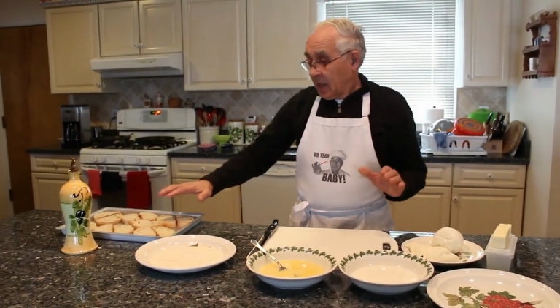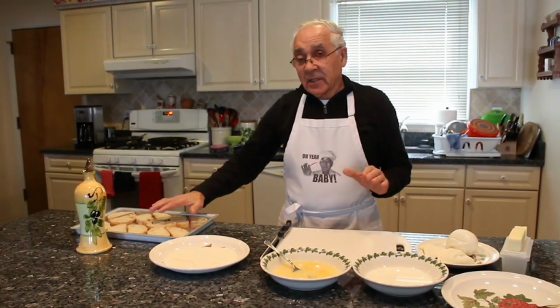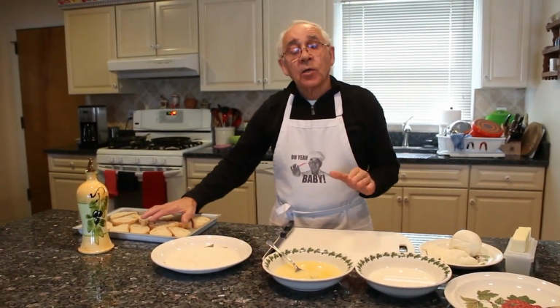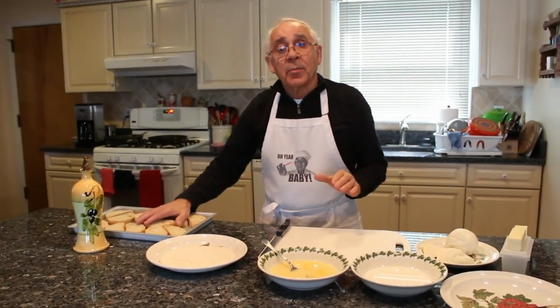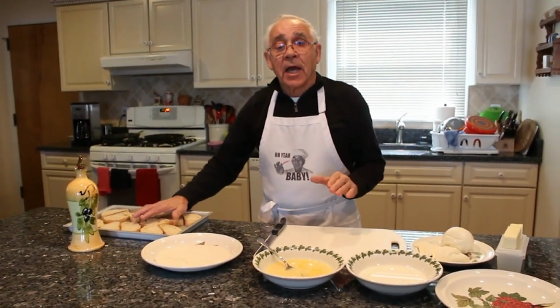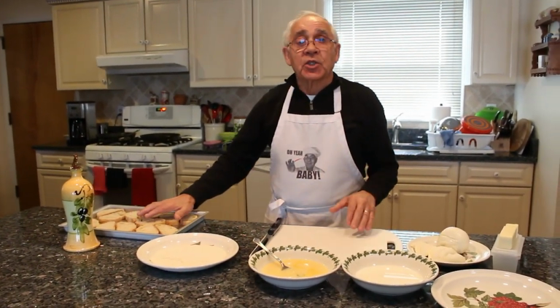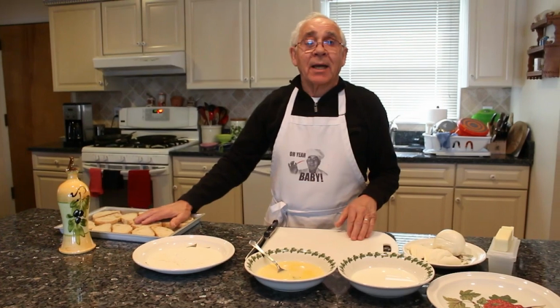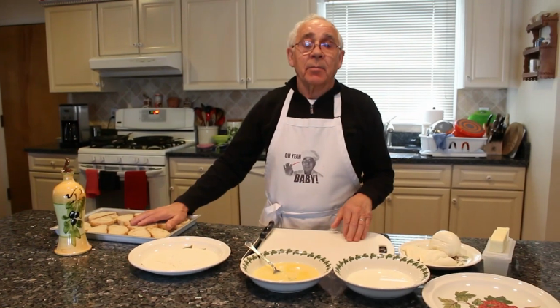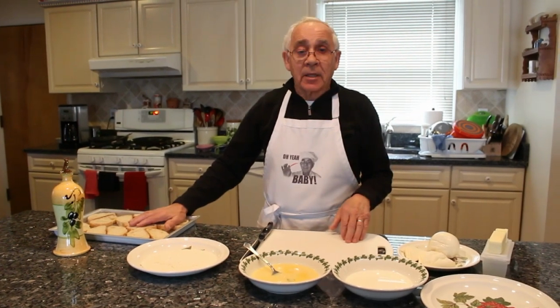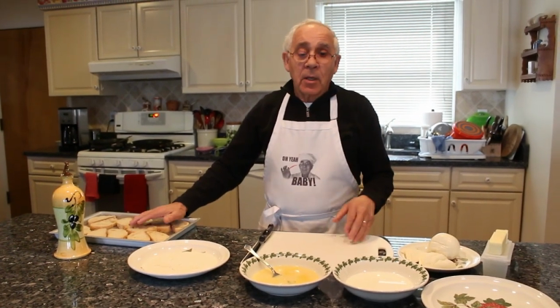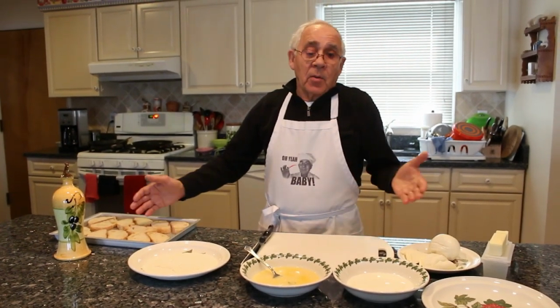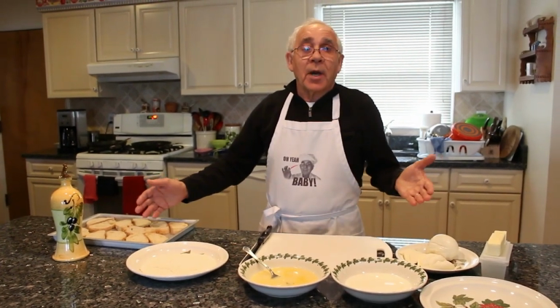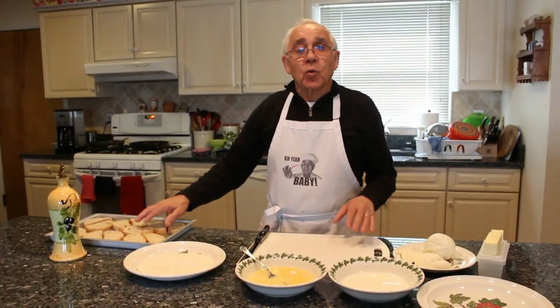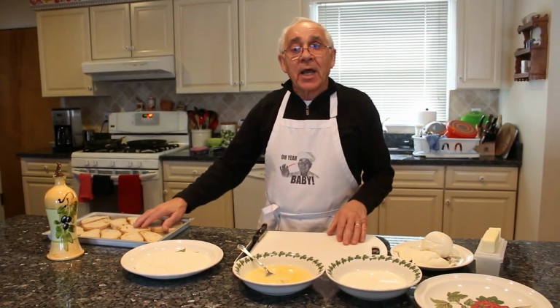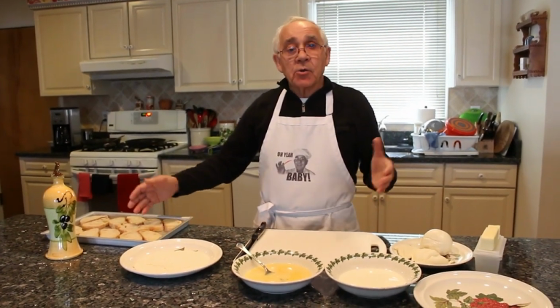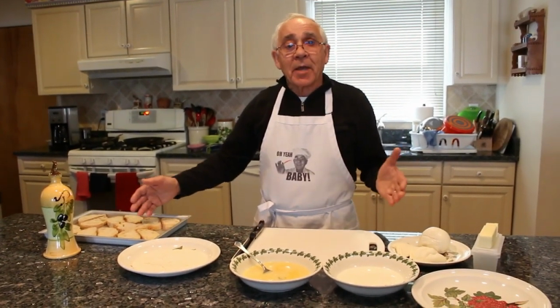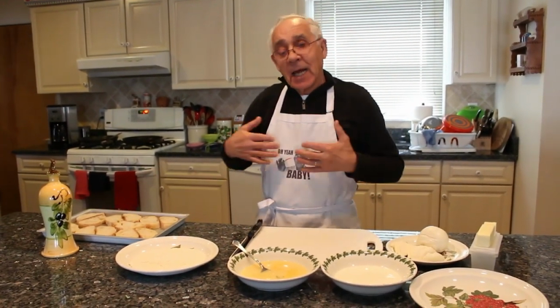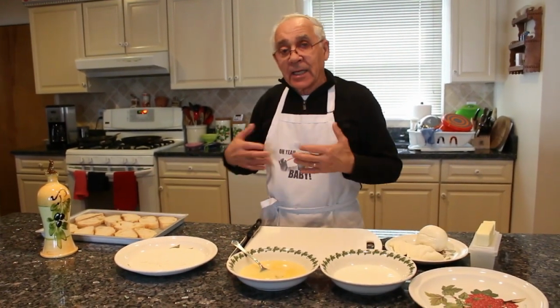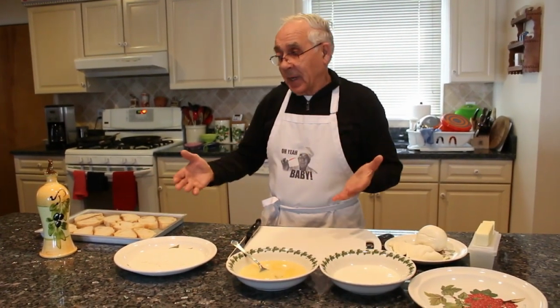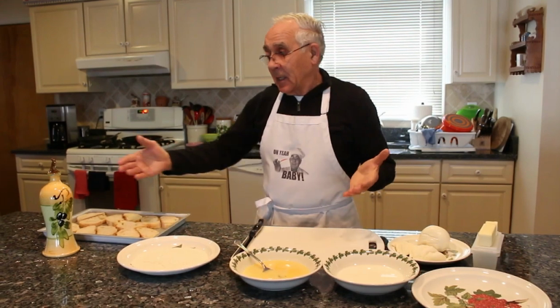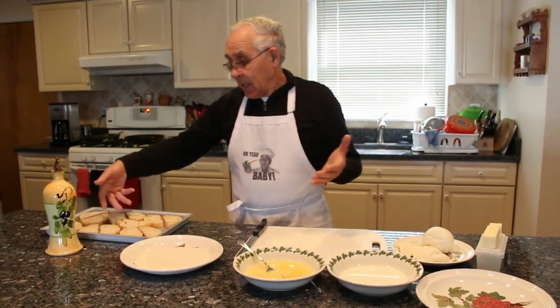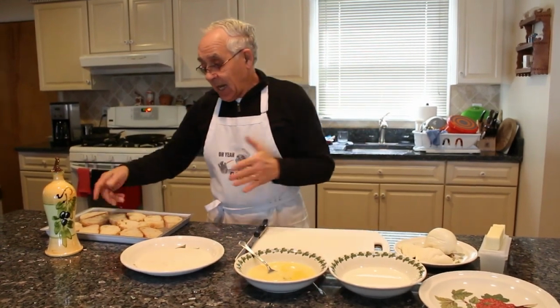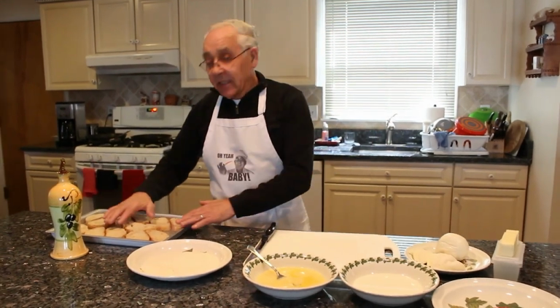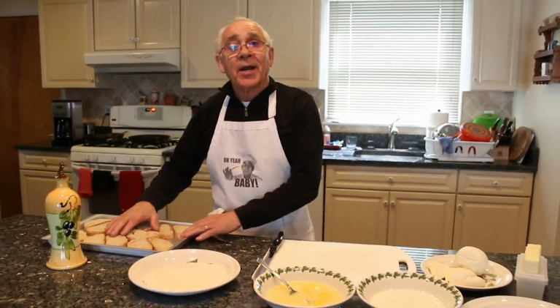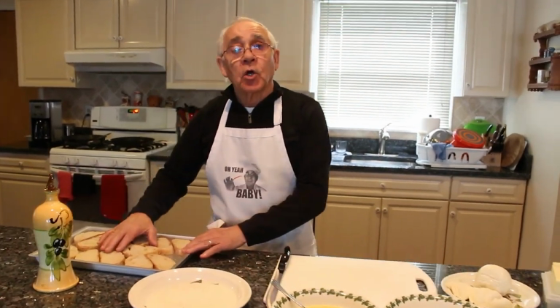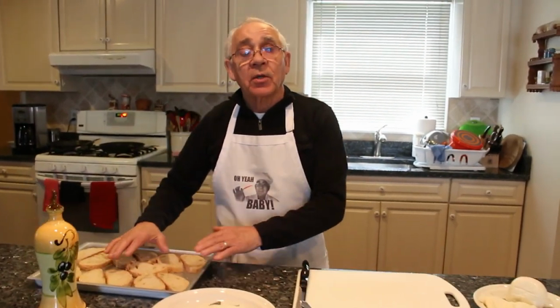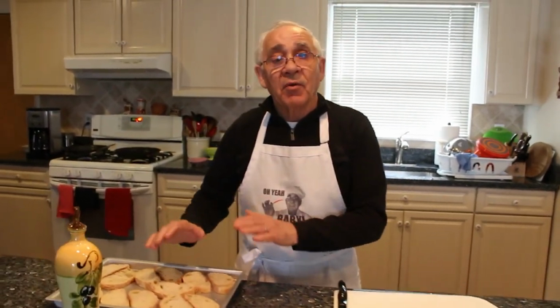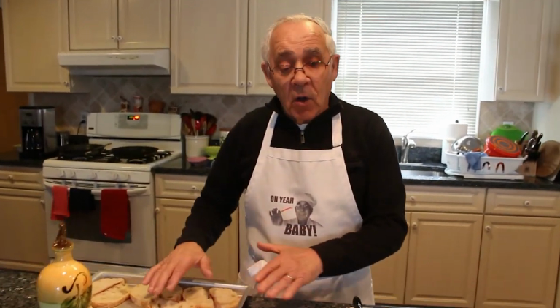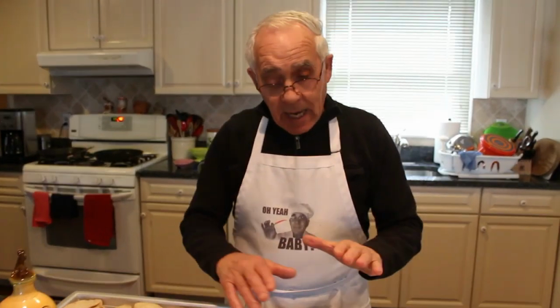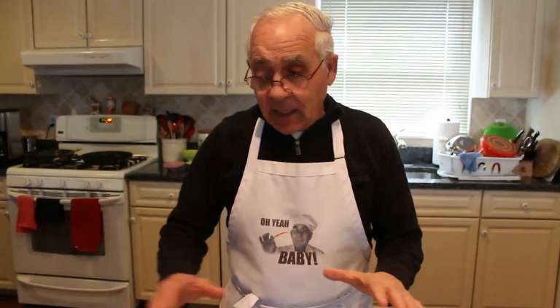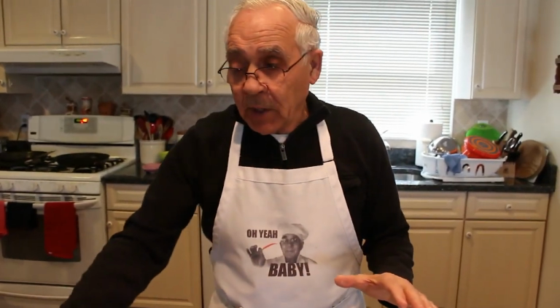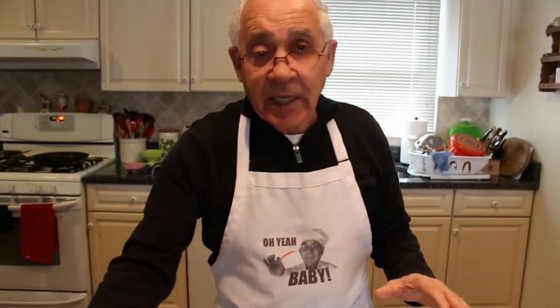Now to start, I use a ciabatta bread. Somebody wants to use white bread, you can use white bread — I like ciabatta. To start I want to toast the bread before I start with the mozzarella.